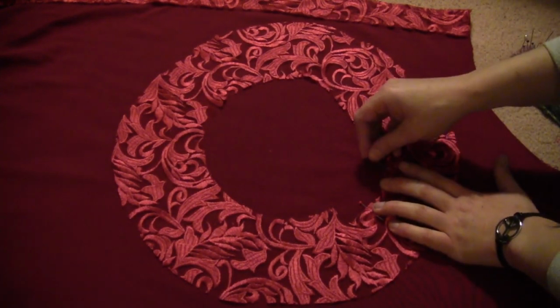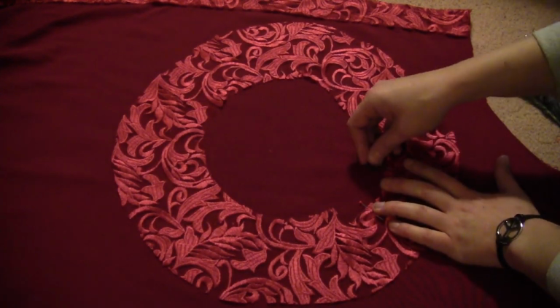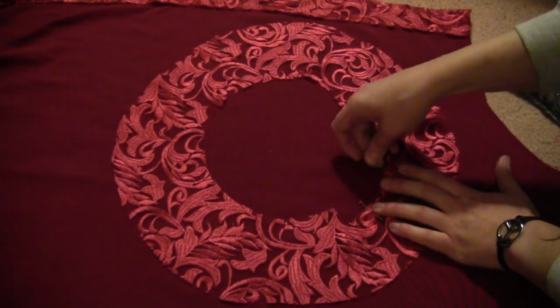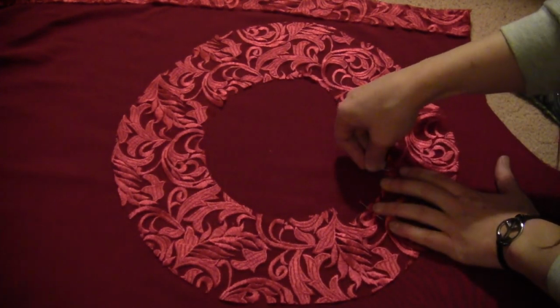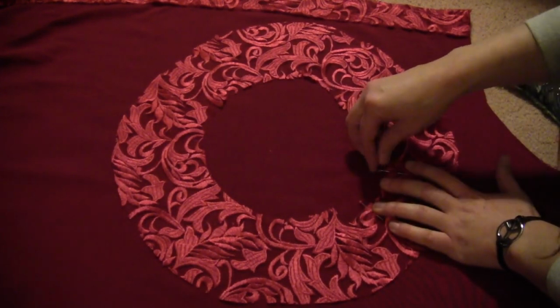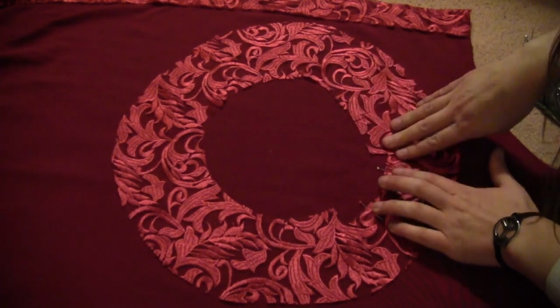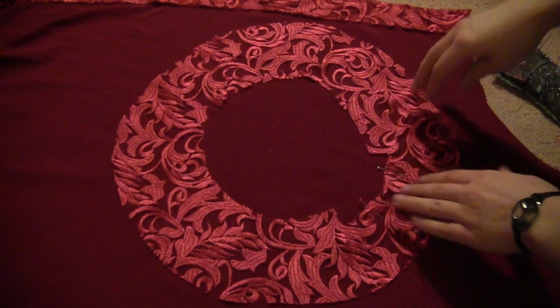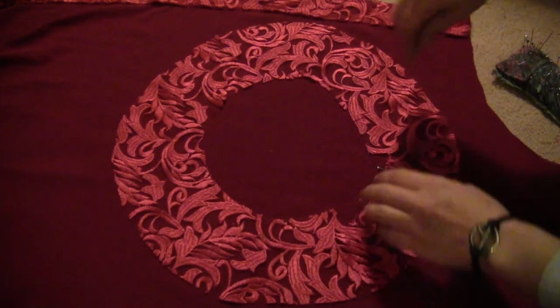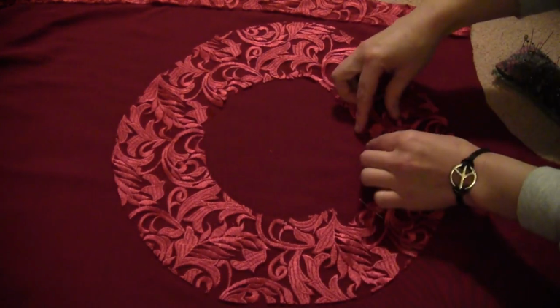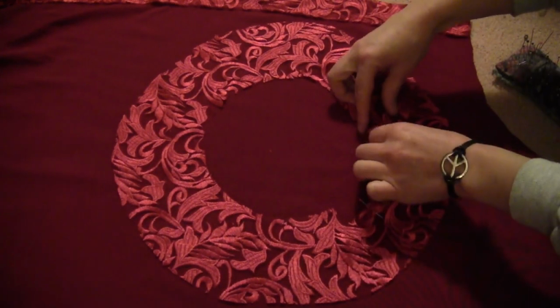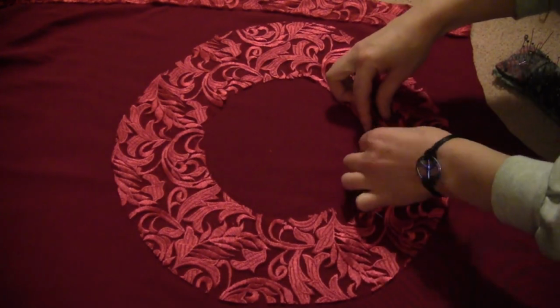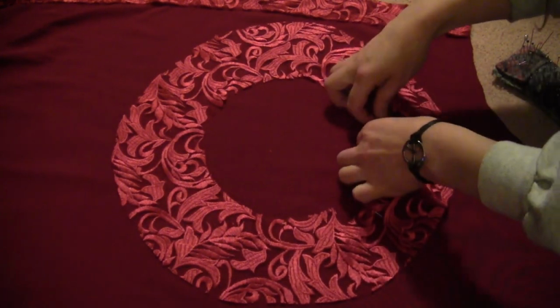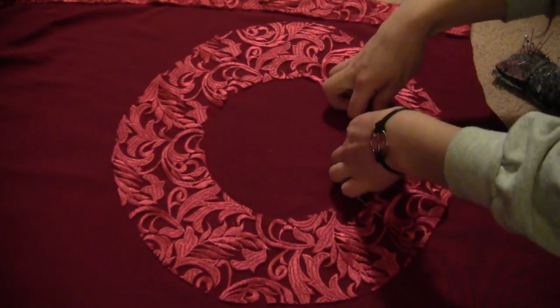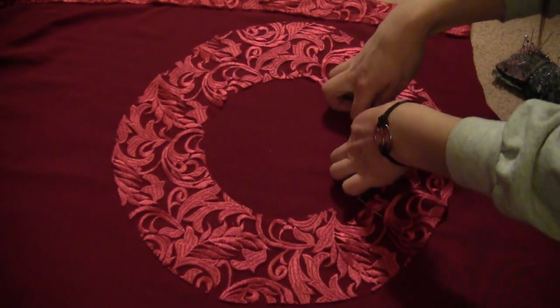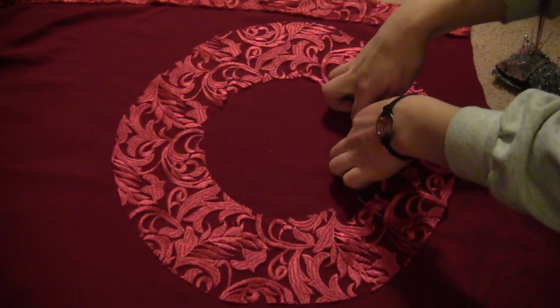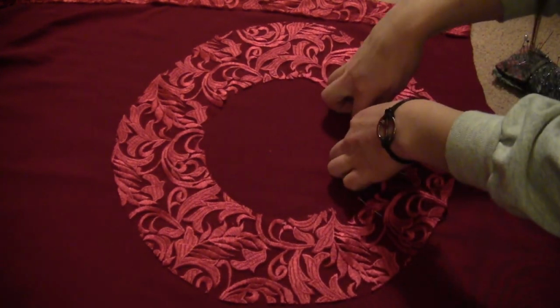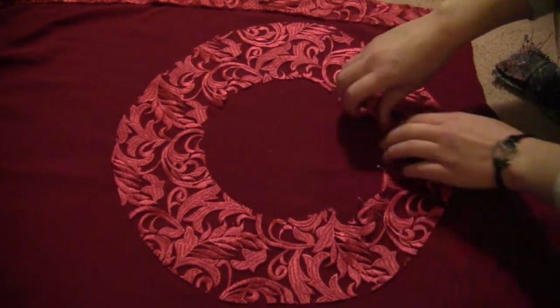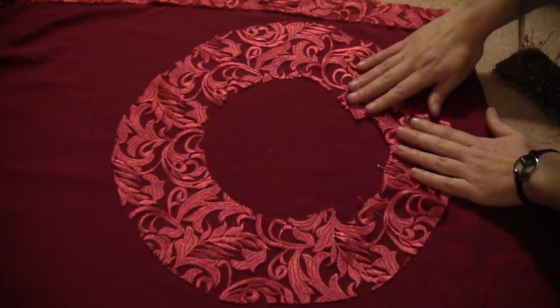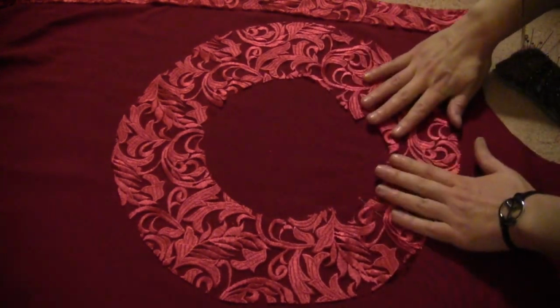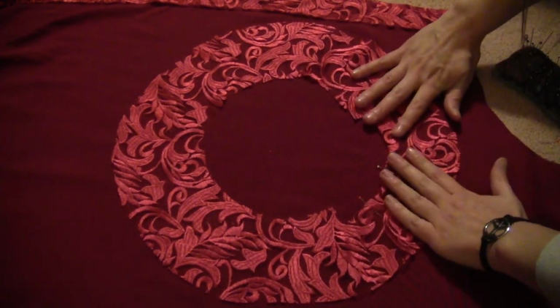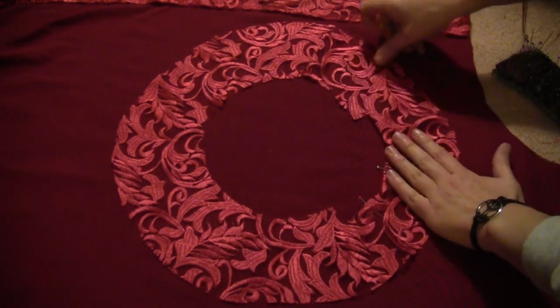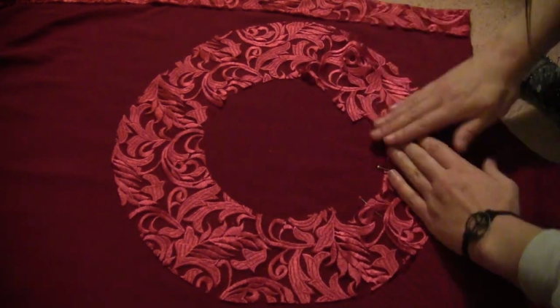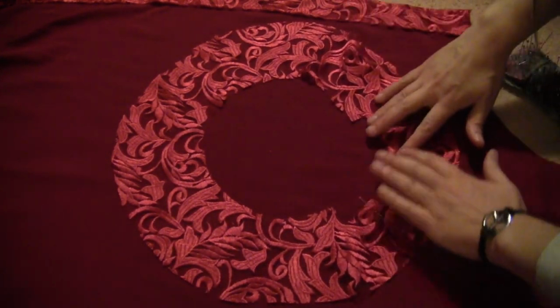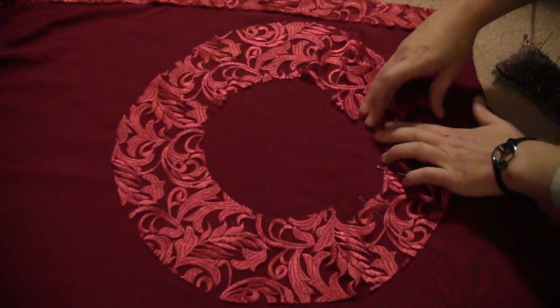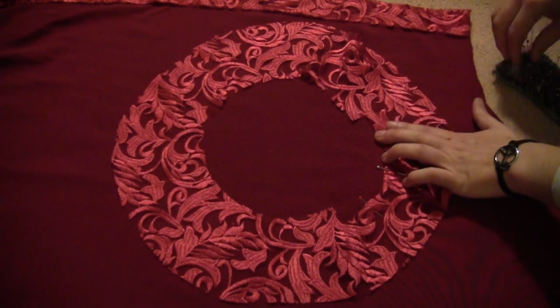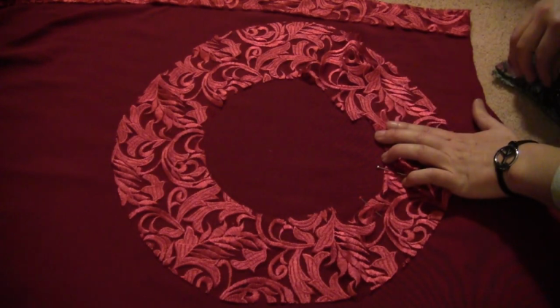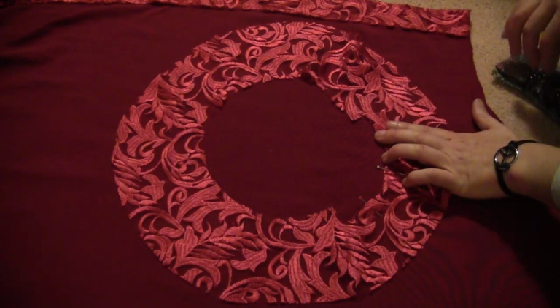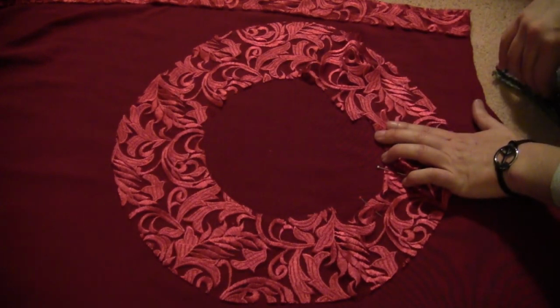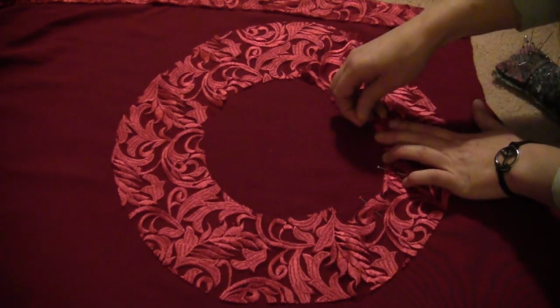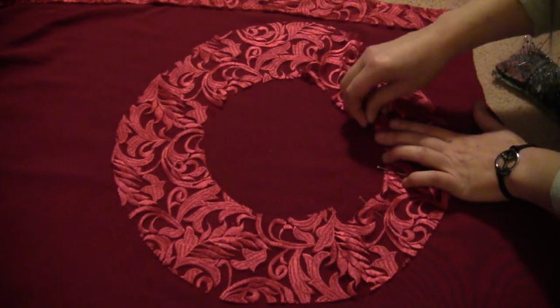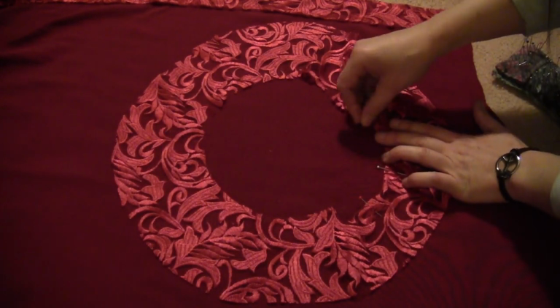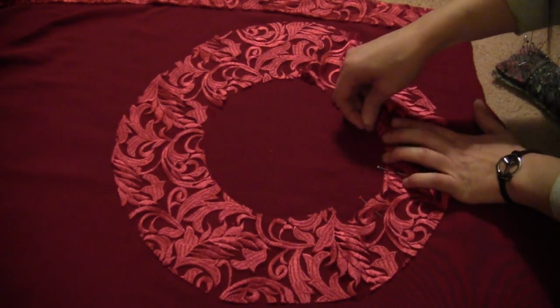If you don't like to sew, you can use fabric glue everywhere I'm sewing. I'm sewing because it's a little more sturdy, but glue works if you're not comfortable with the sewing machine.